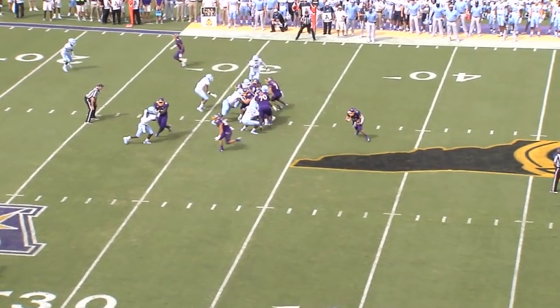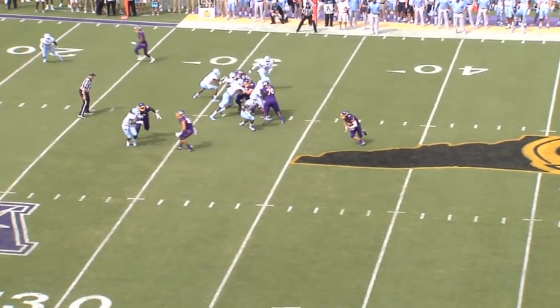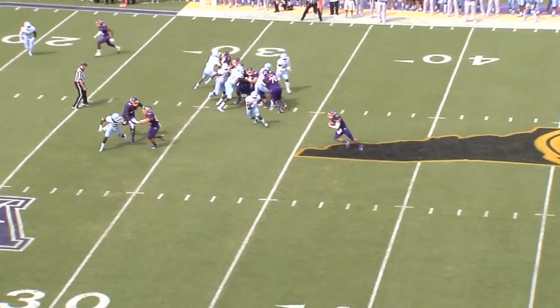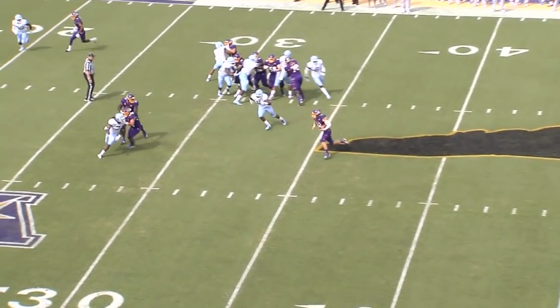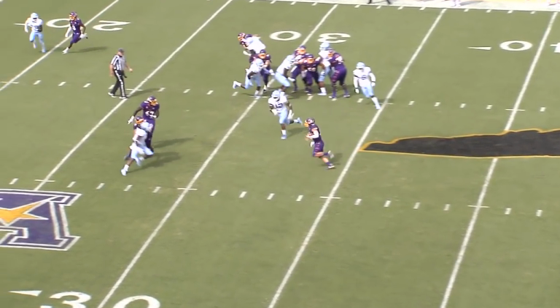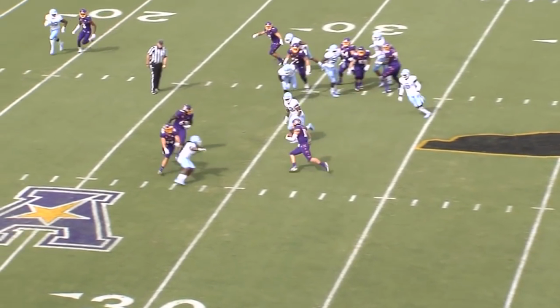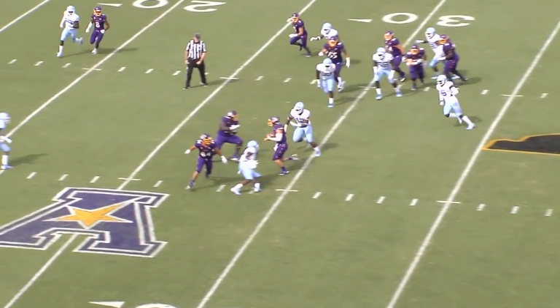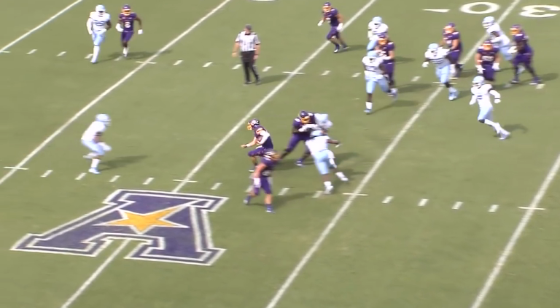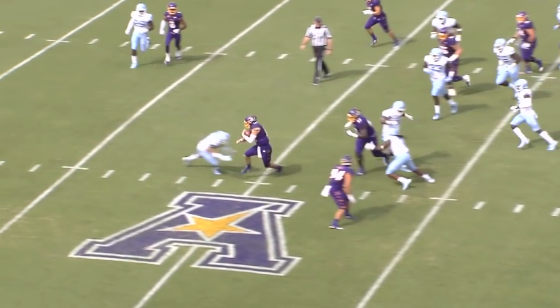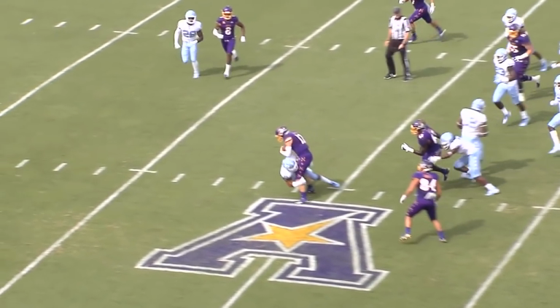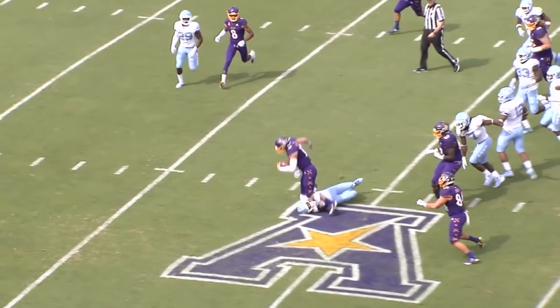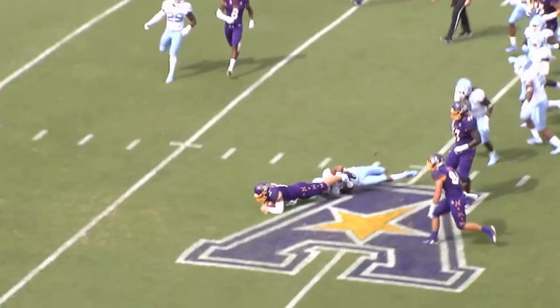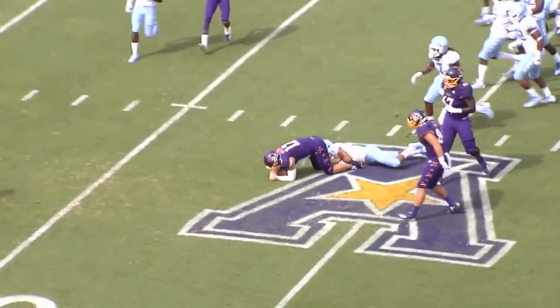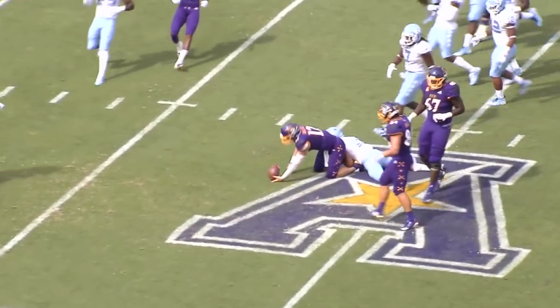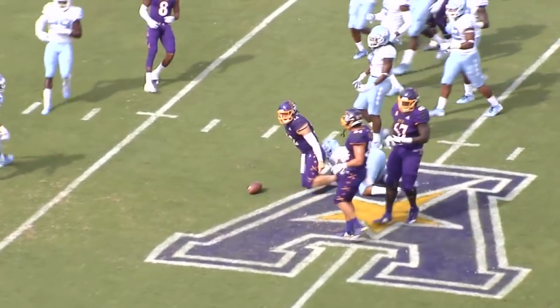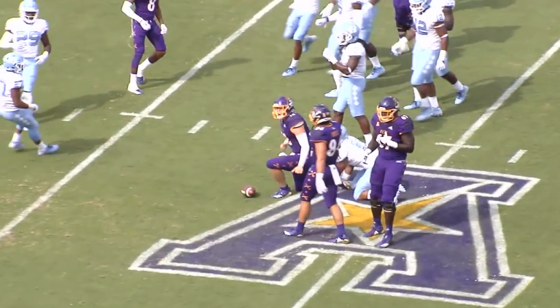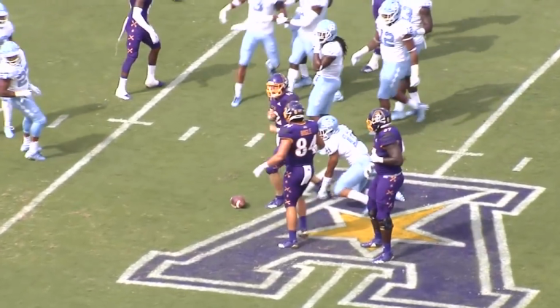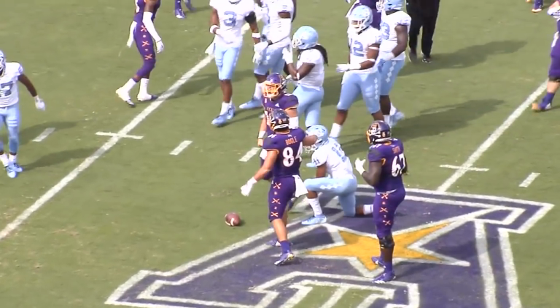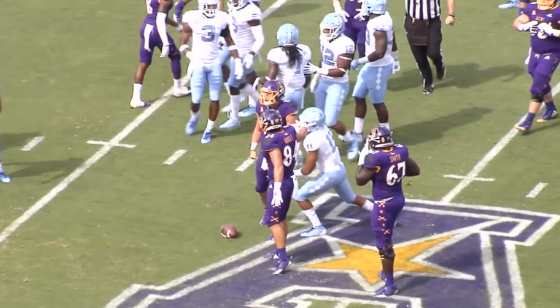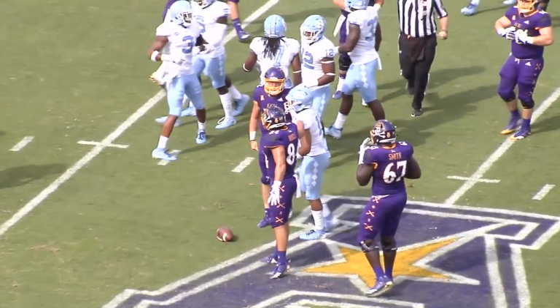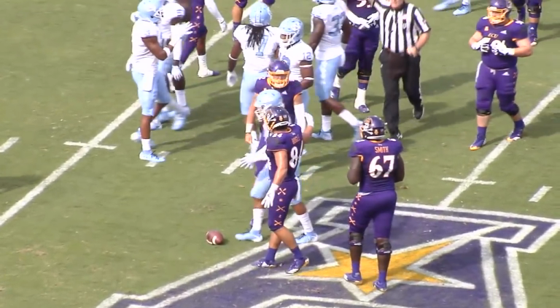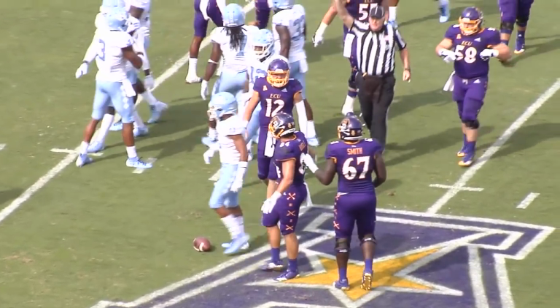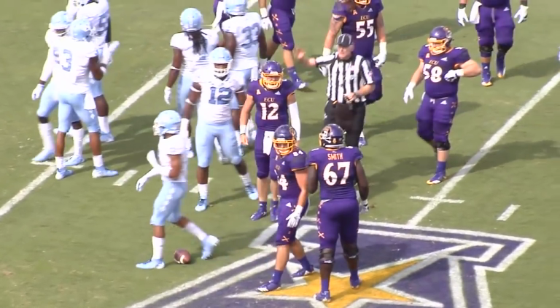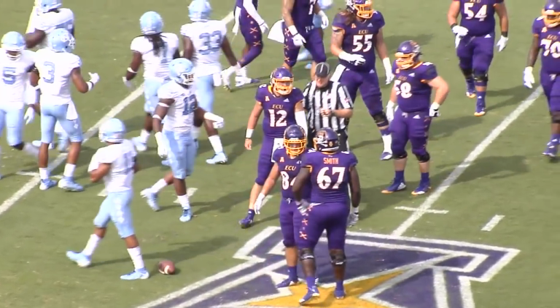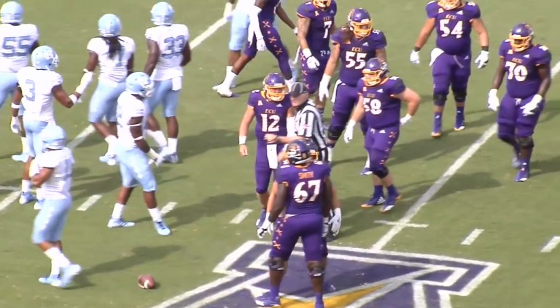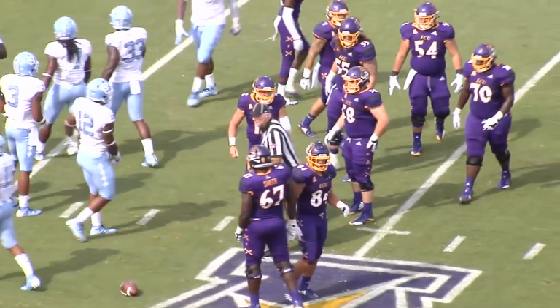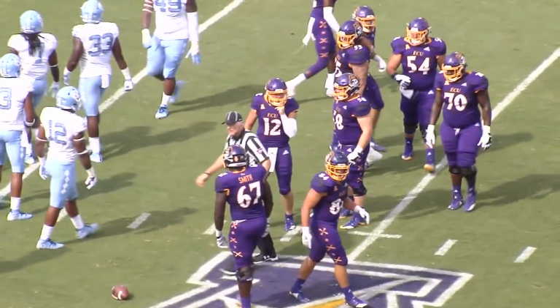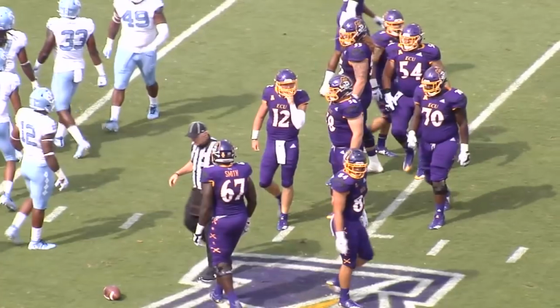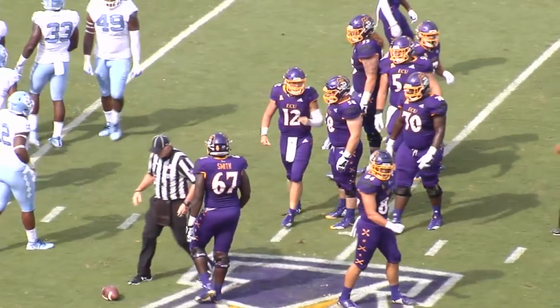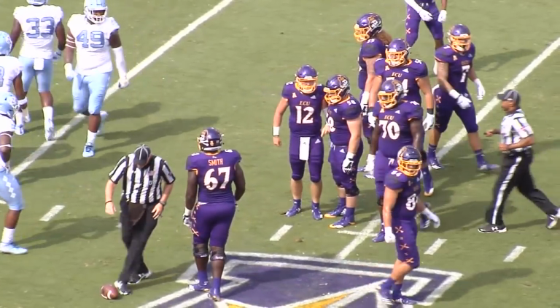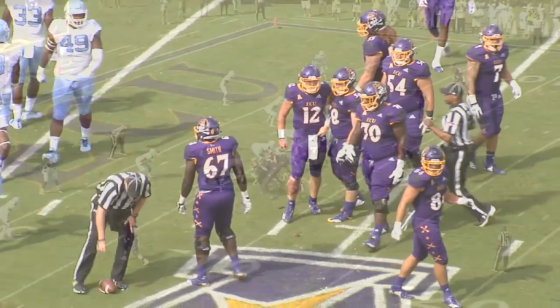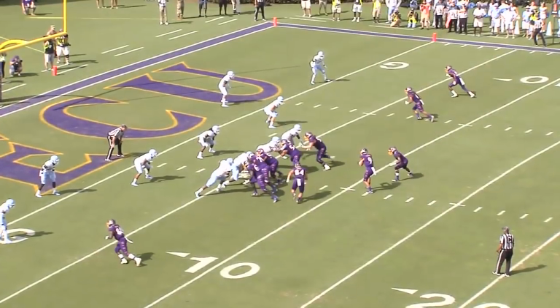Holton's going to keep the ball to himself, turns the corner to the 30, to the 25. He's down to the 23-yard line — Holton Aylers, his first play as a Pirate, takes it for the Pirates.